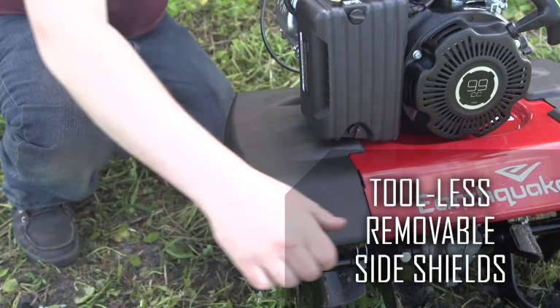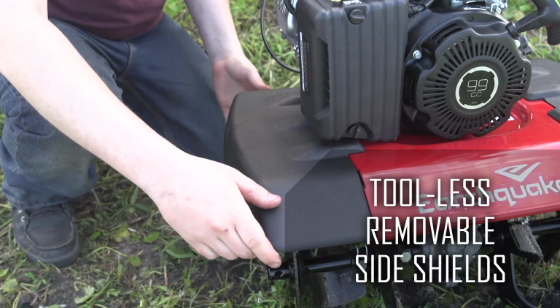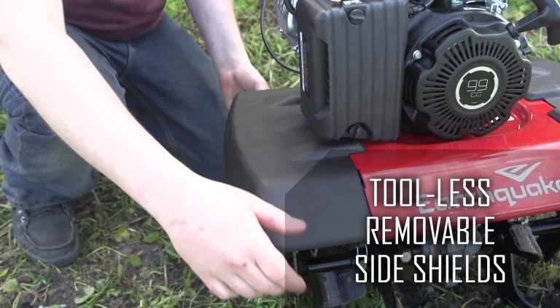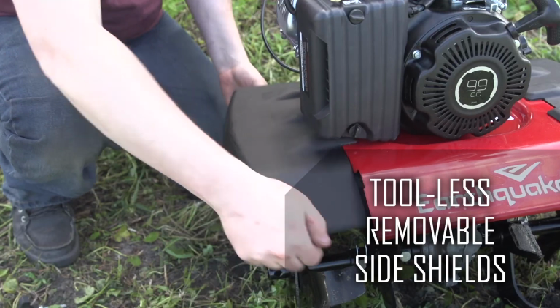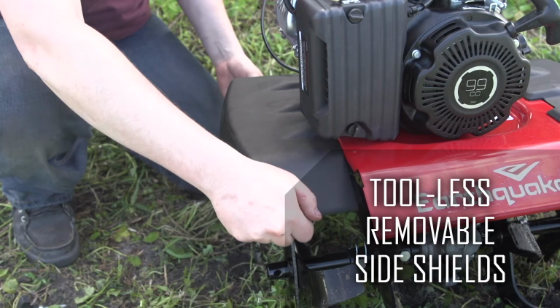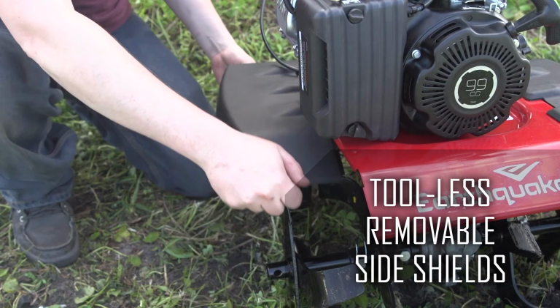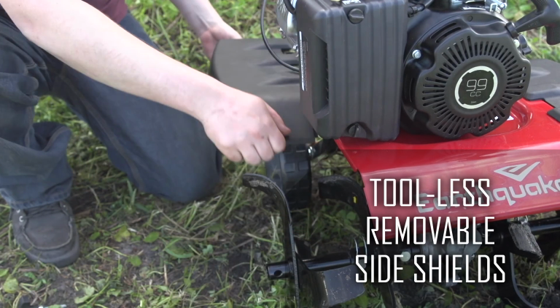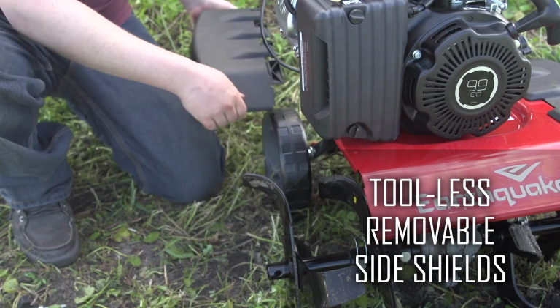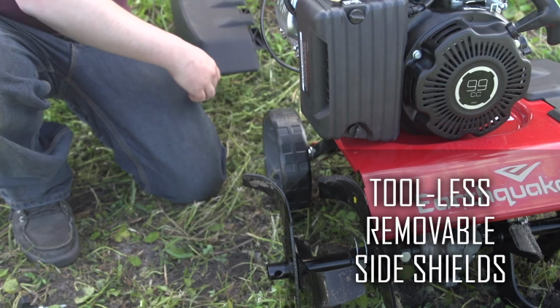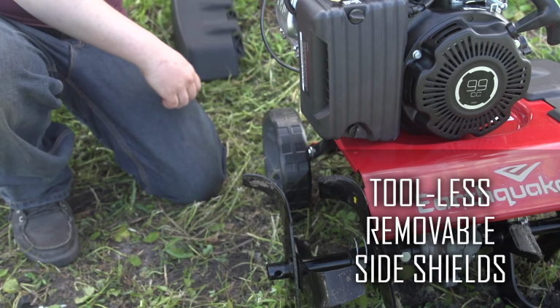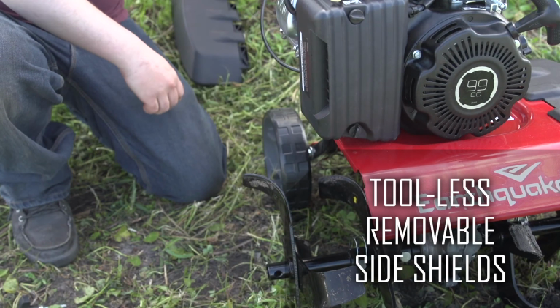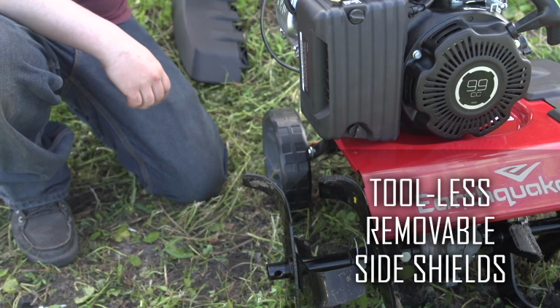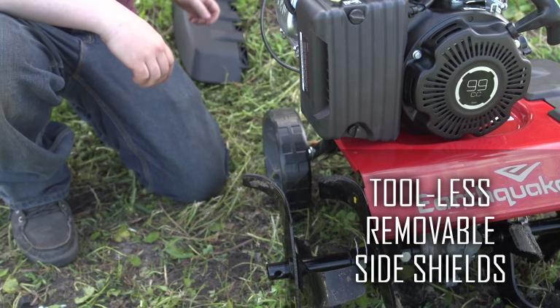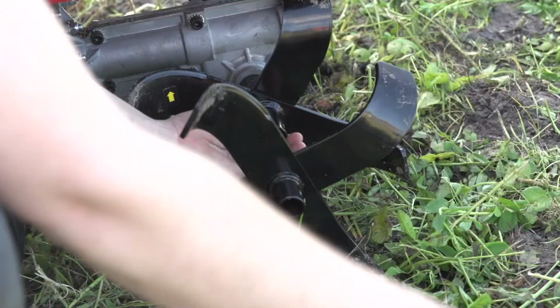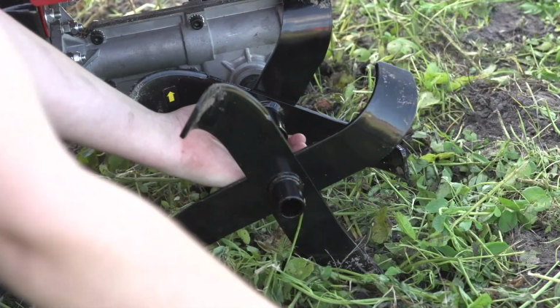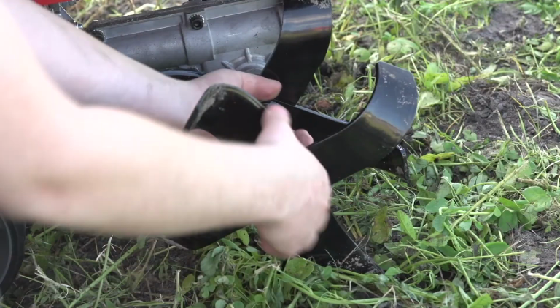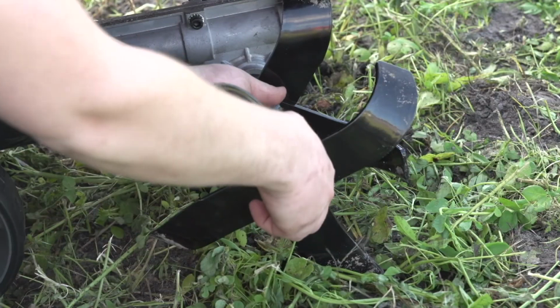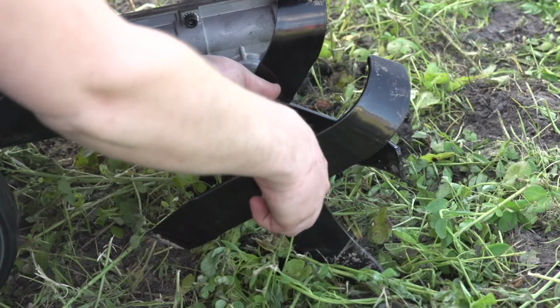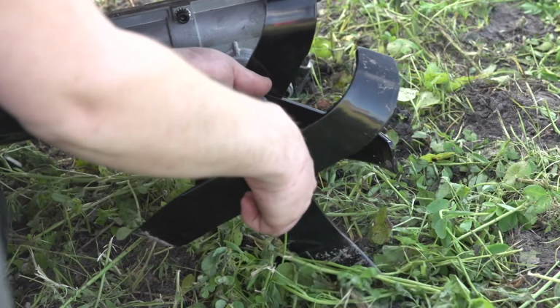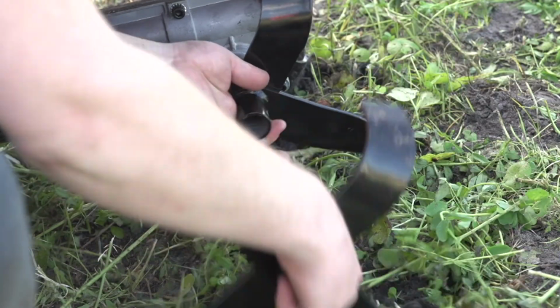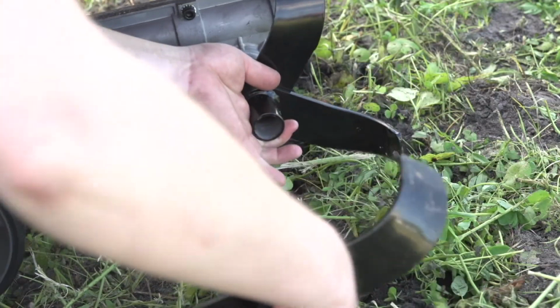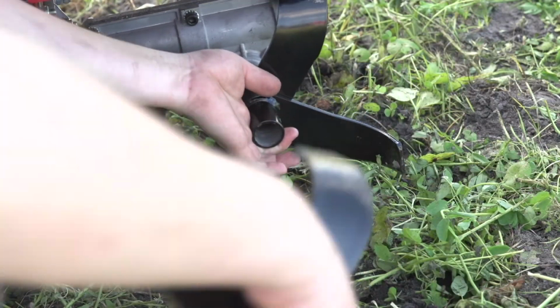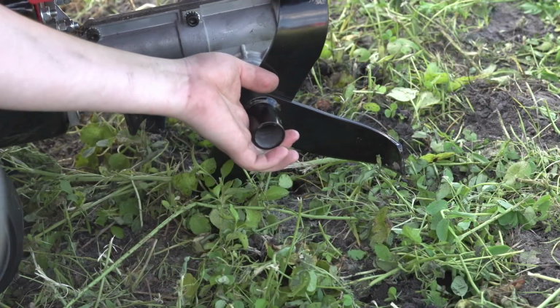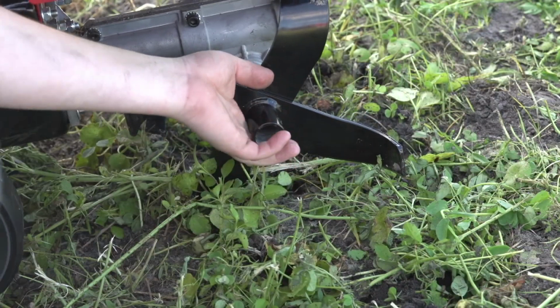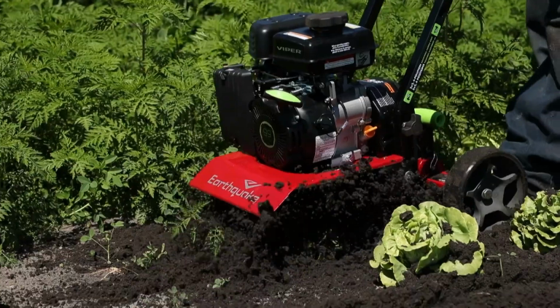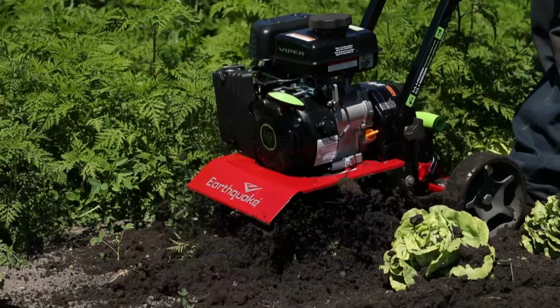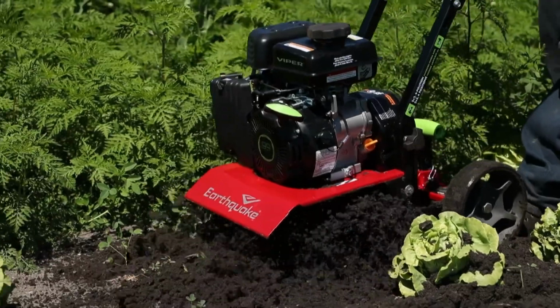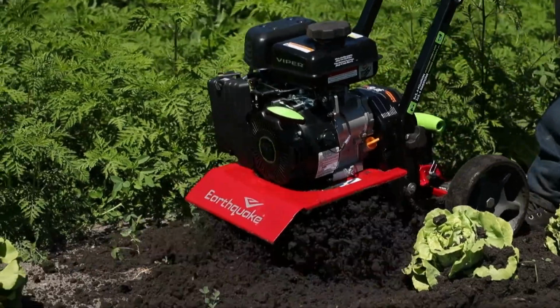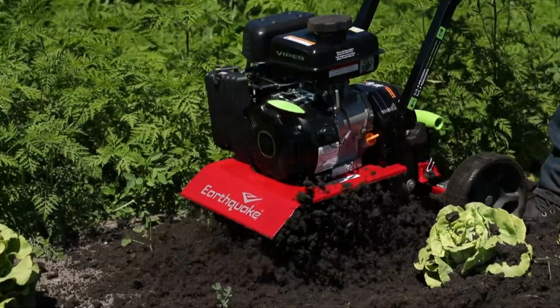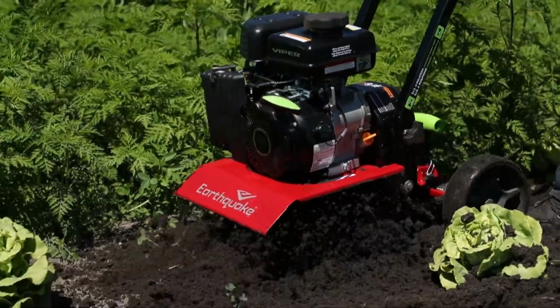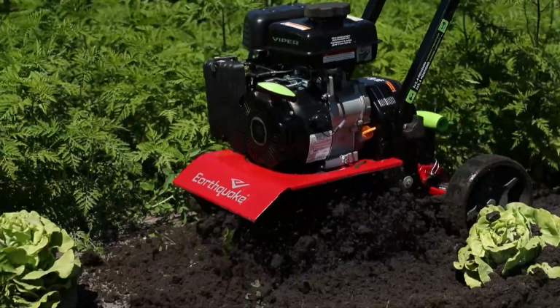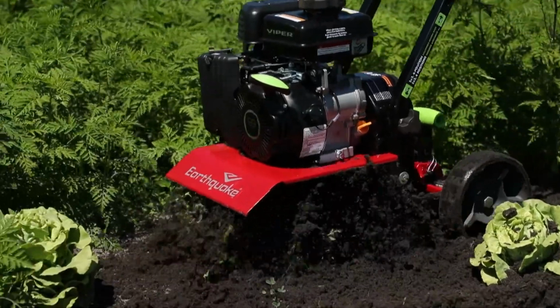The tool-less removal of outer tines and durable tough-flex side shields quickly turns the Versa from a tiller into a cultivator.